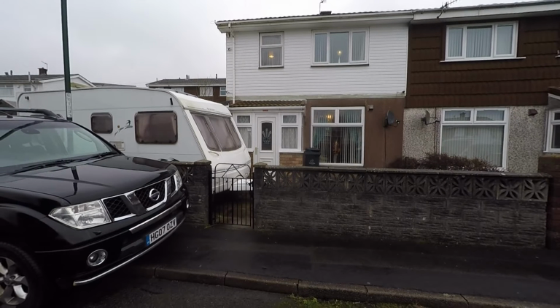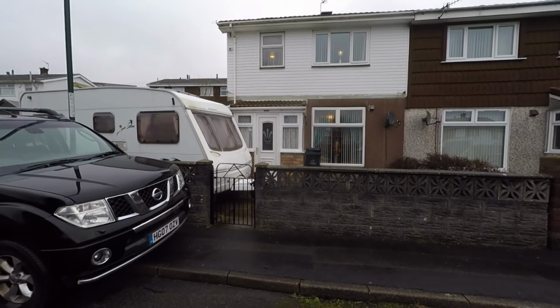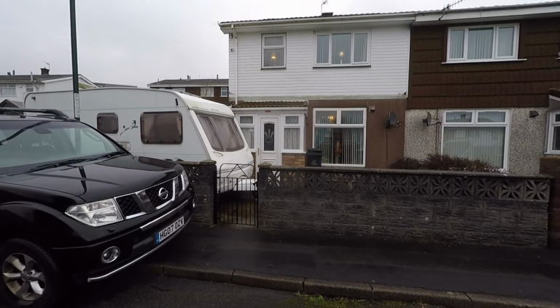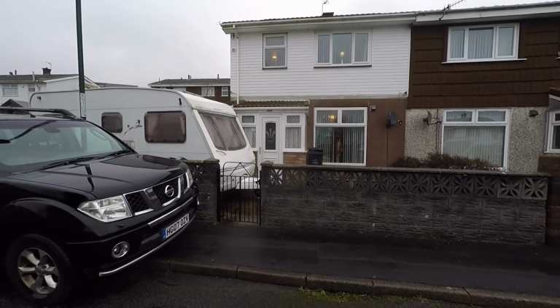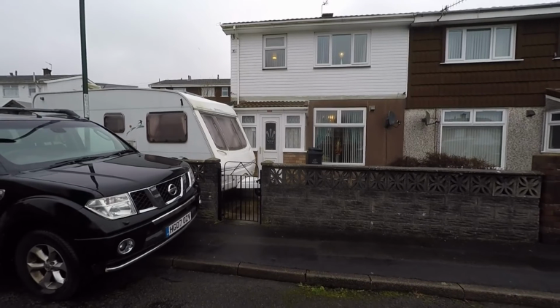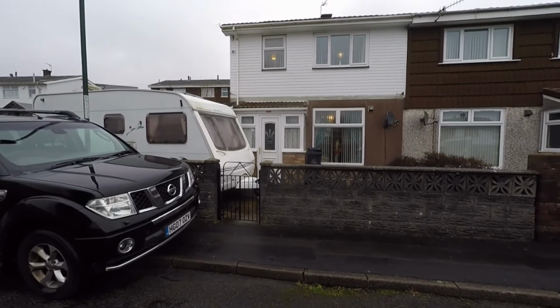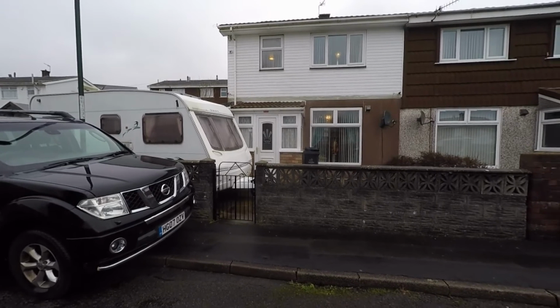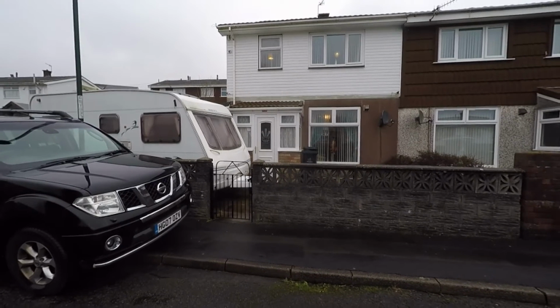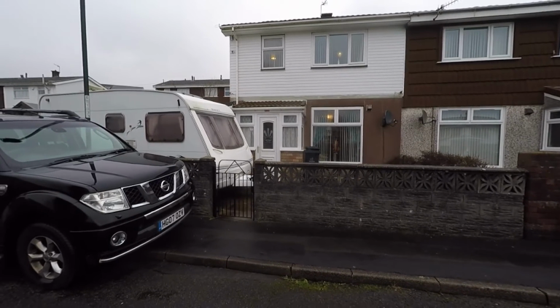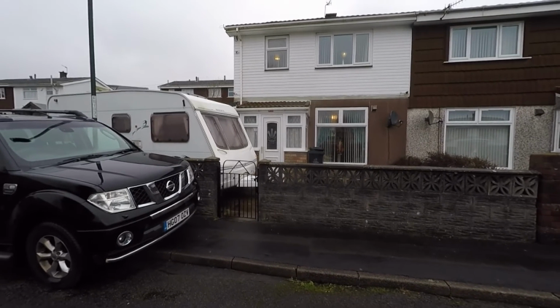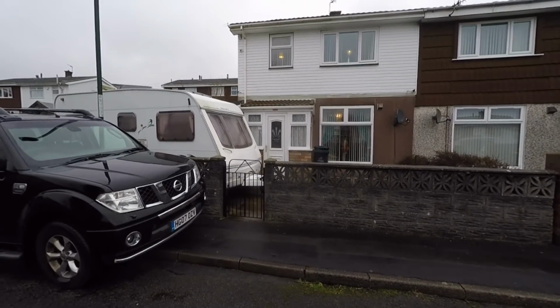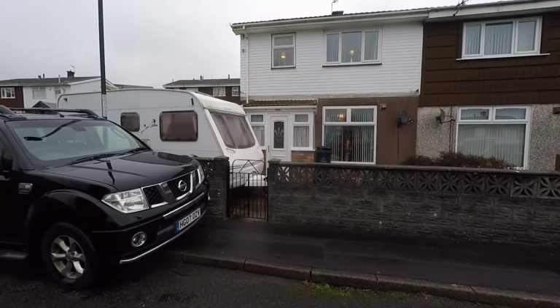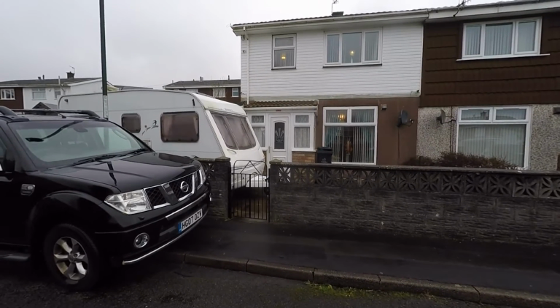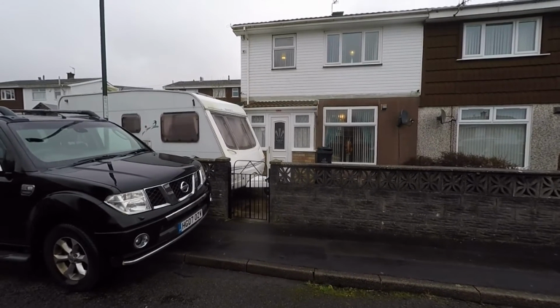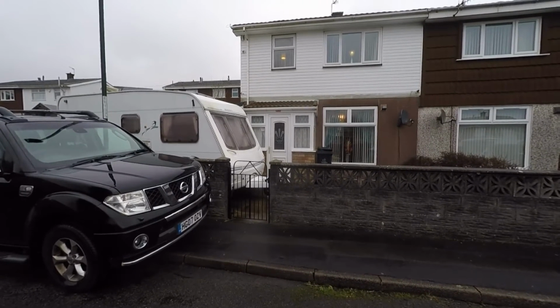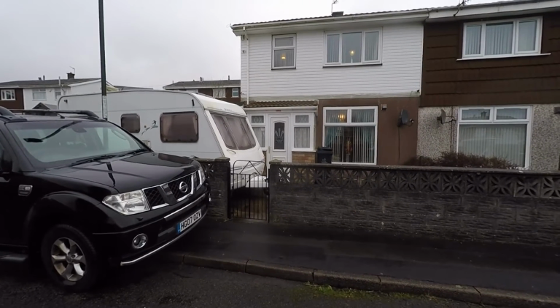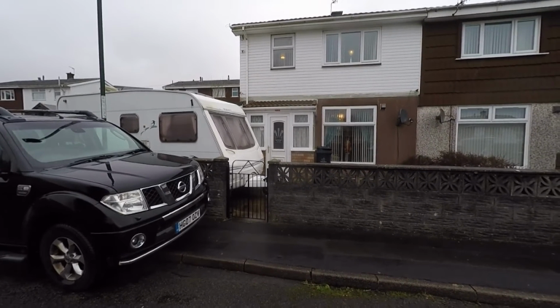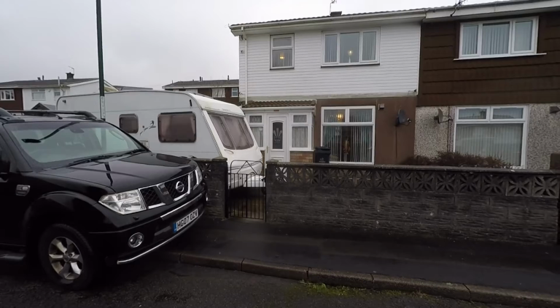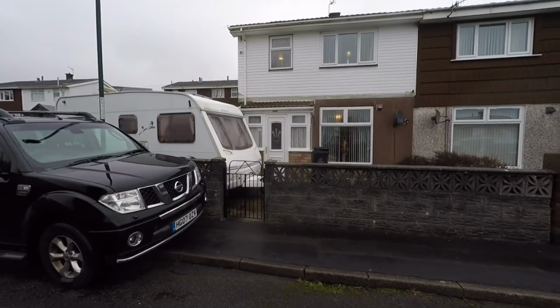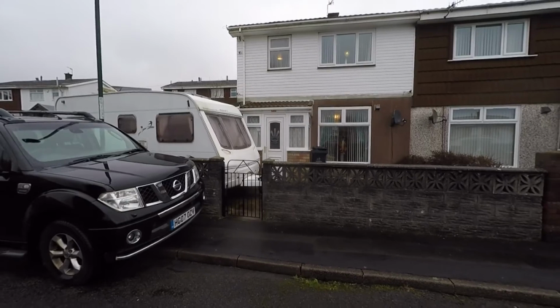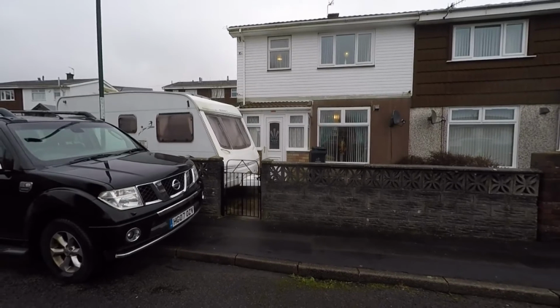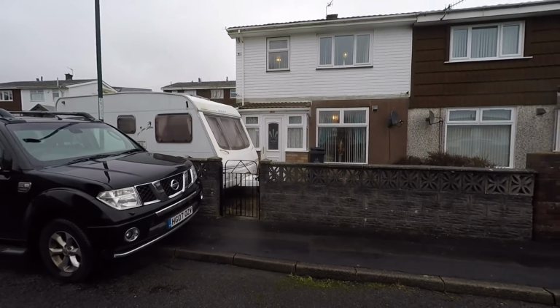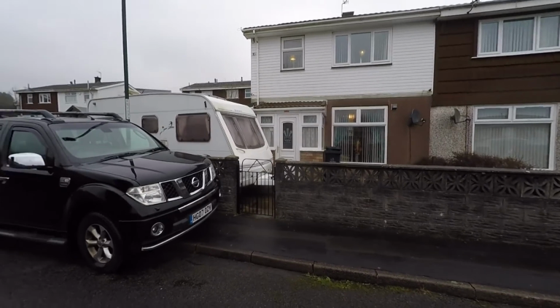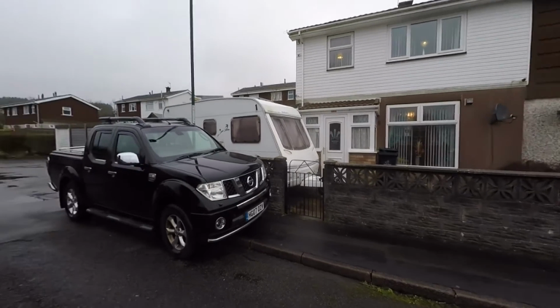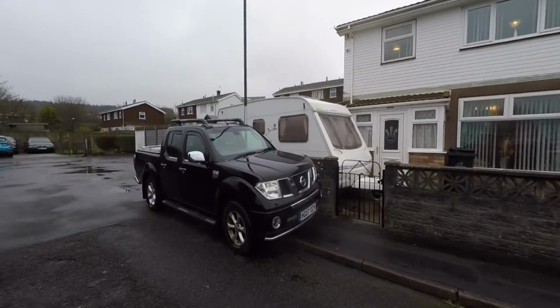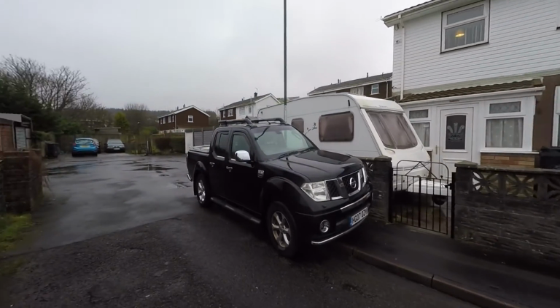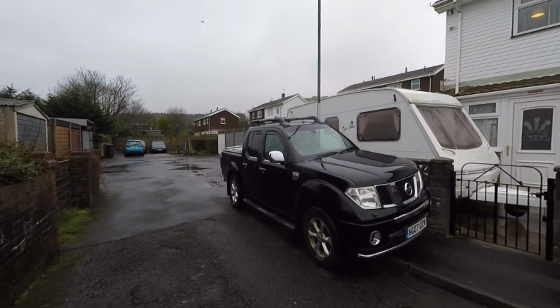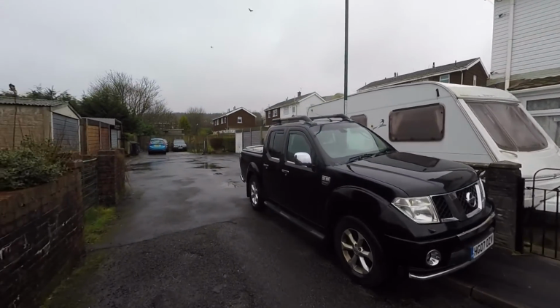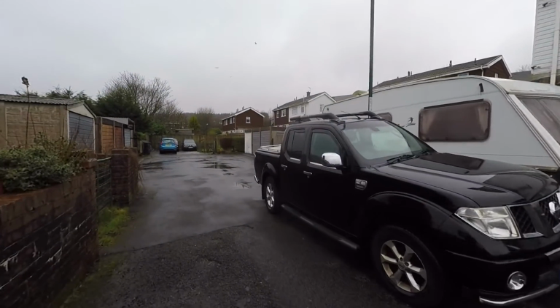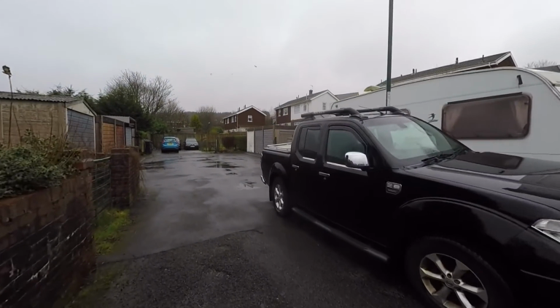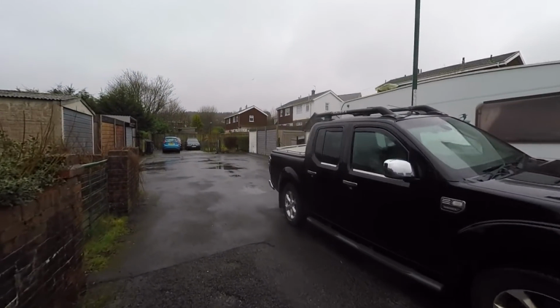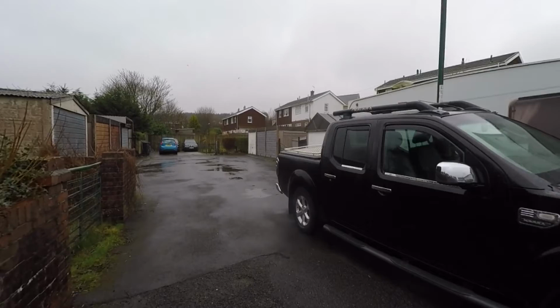Welcome to this video tour of this three-bedroom semi-detached family home situated within a popular residential area and an extremely convenient location just to the outskirts of Ebbw Vale. The property itself sits on this no-through road, so we have very little passing traffic to the front of the property.